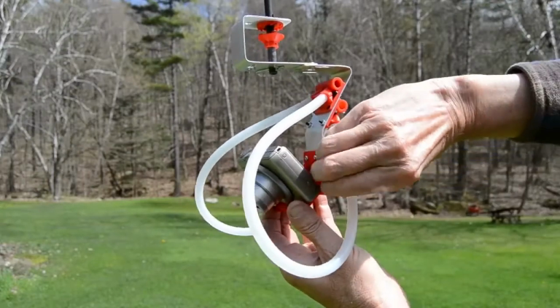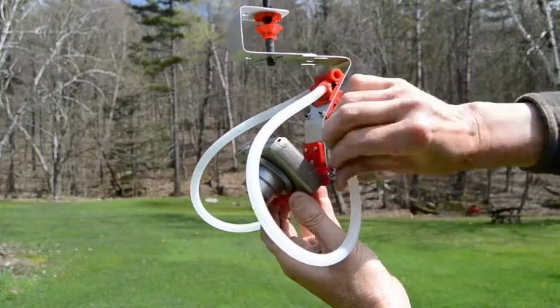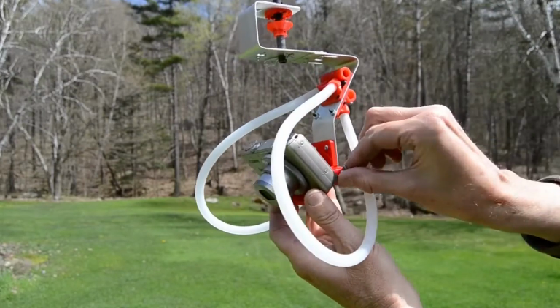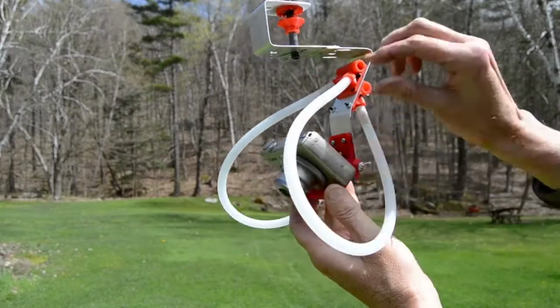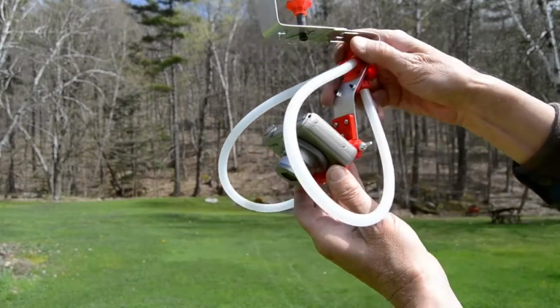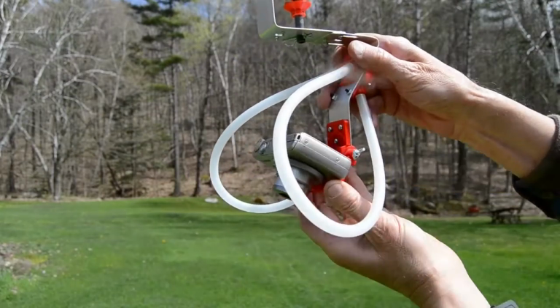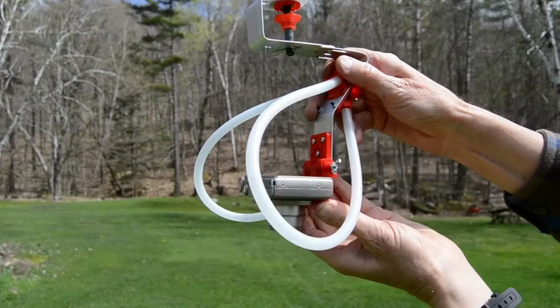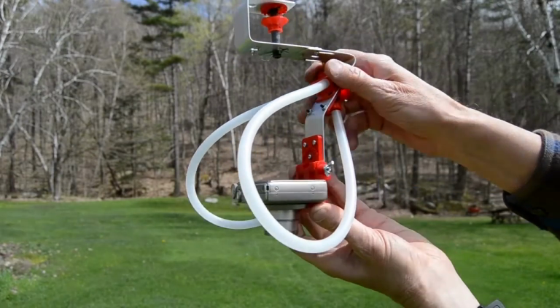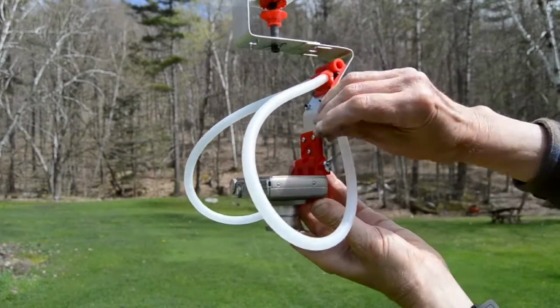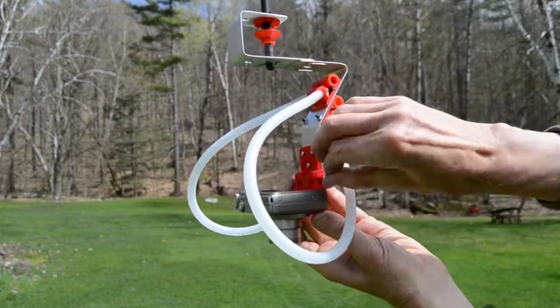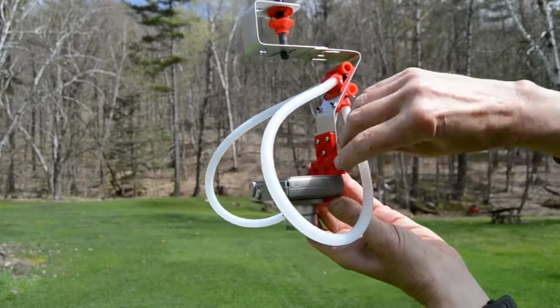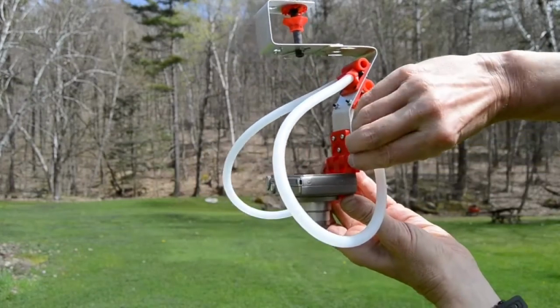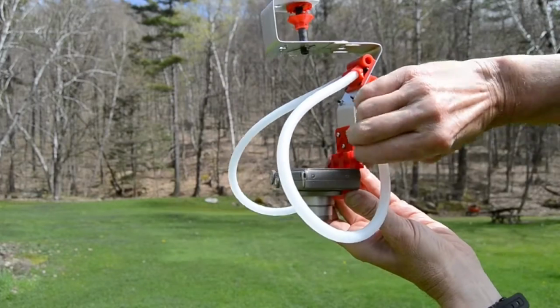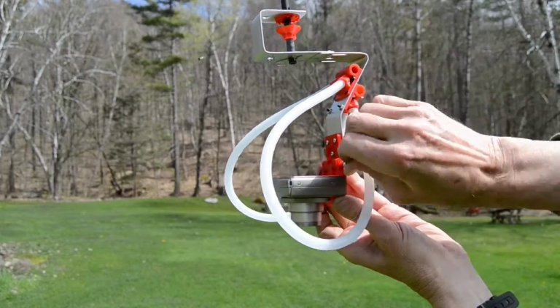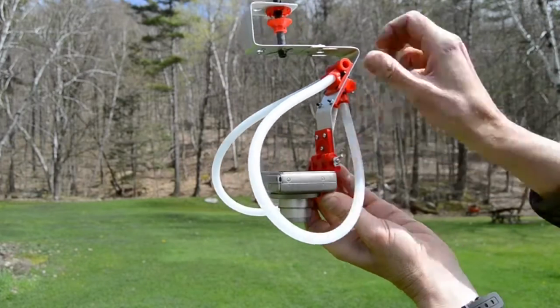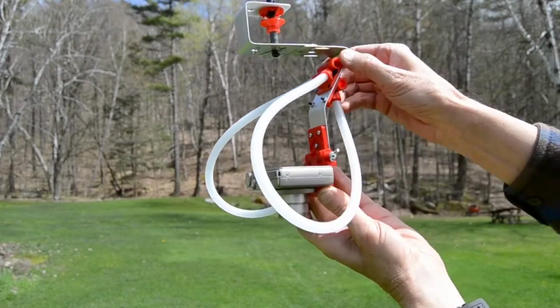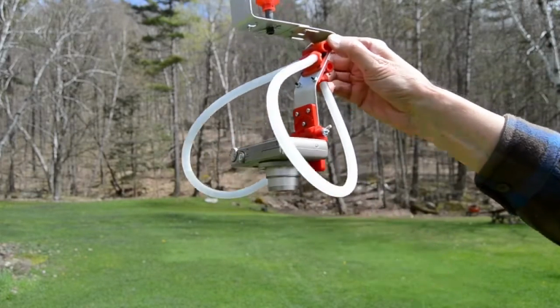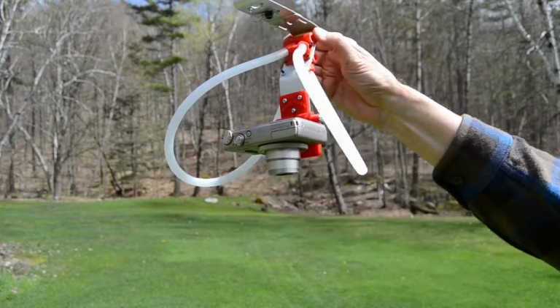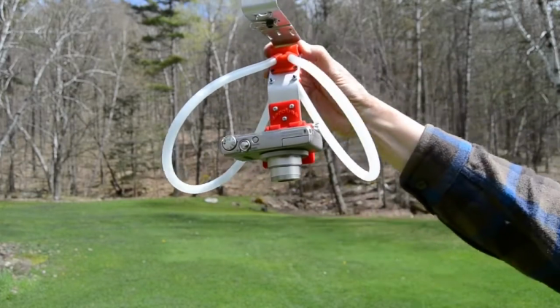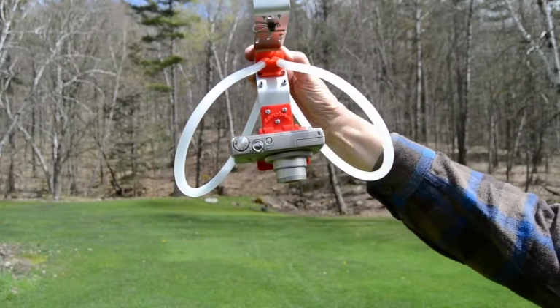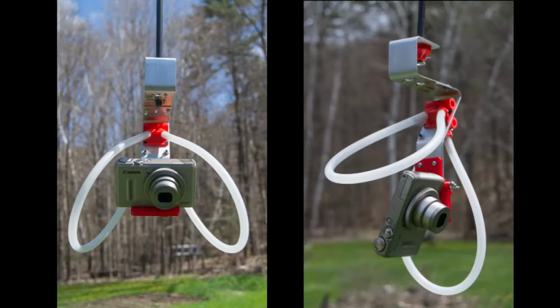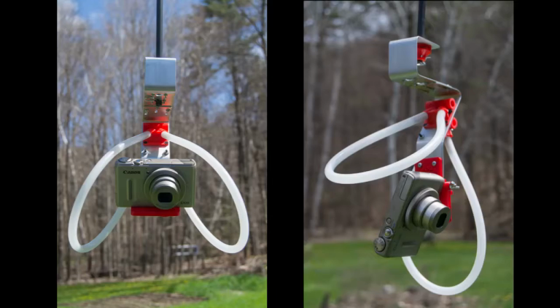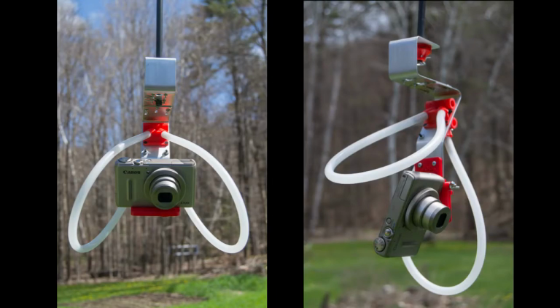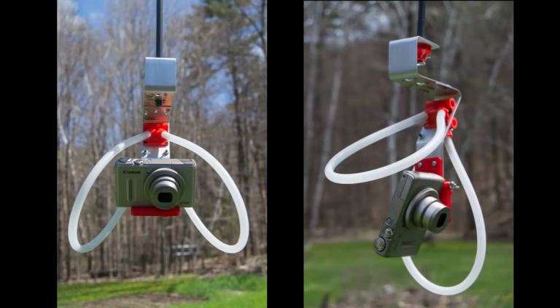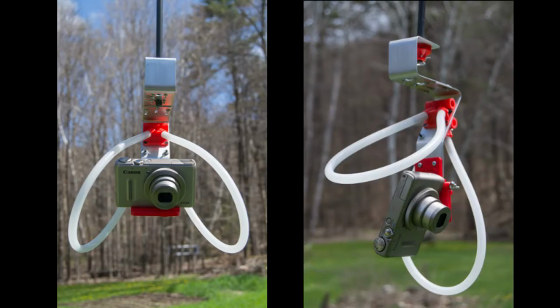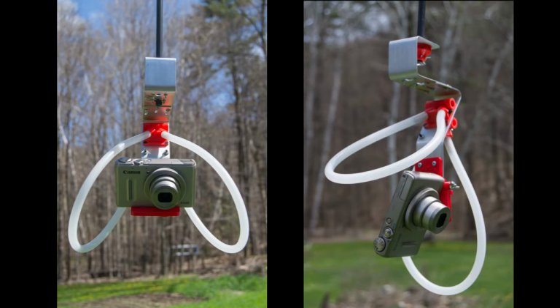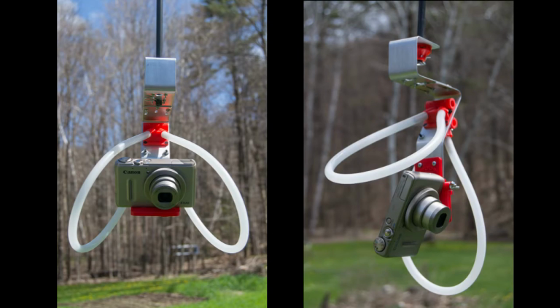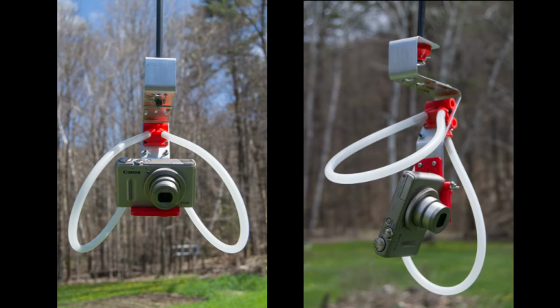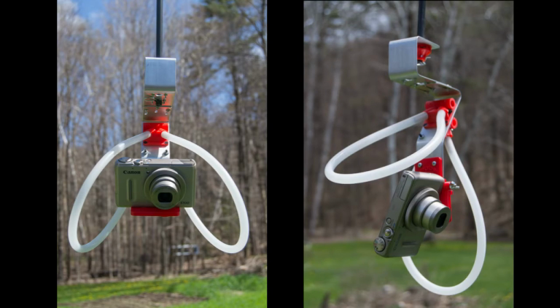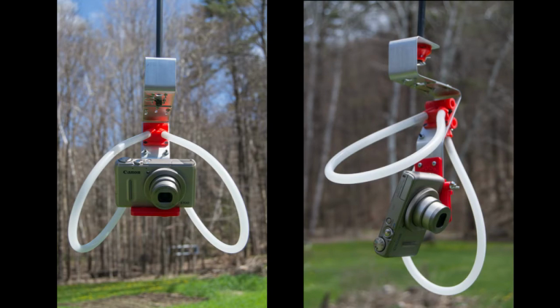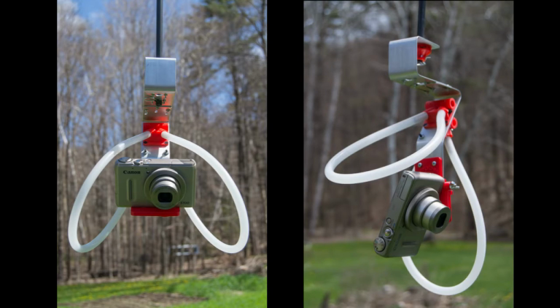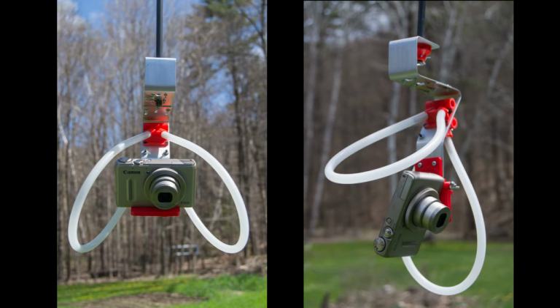It's really easy to change the camera angle and lock it in place. You can quickly move the plastic tubes around so they are on either side of the camera, like on the left, or above and below the camera so they don't get in its way.